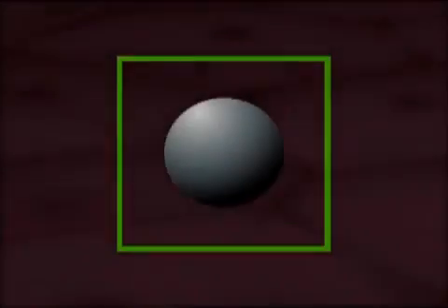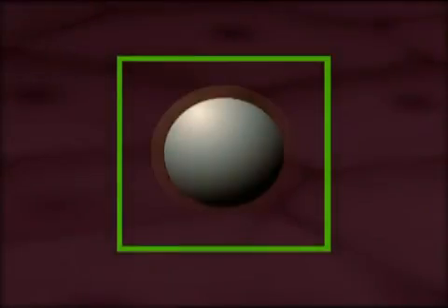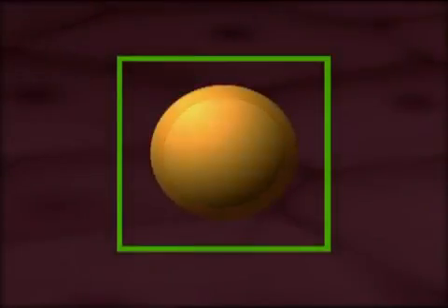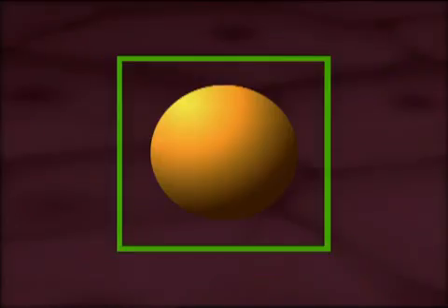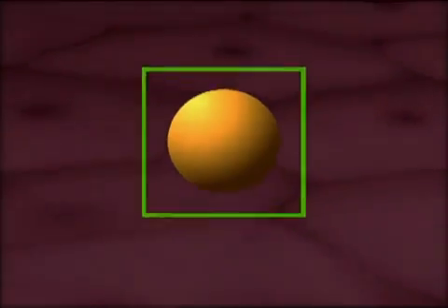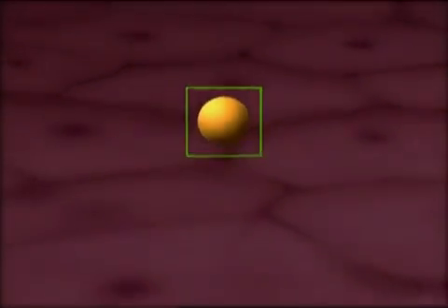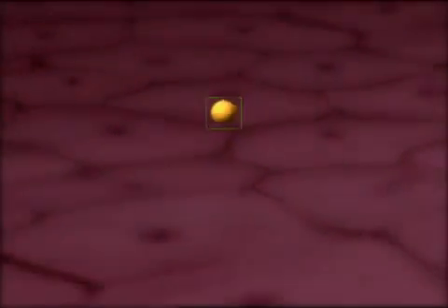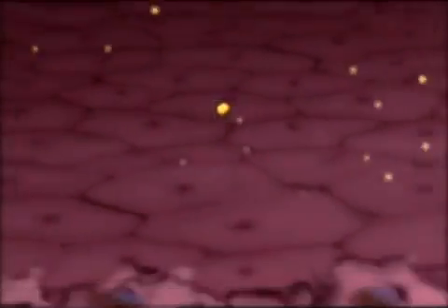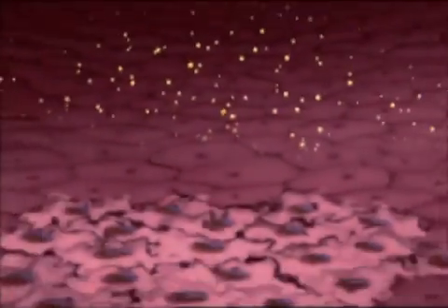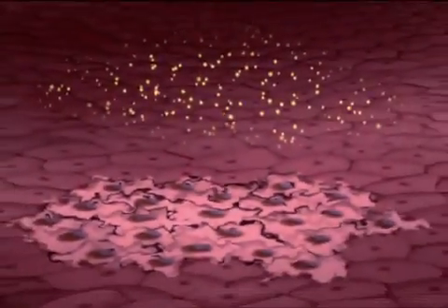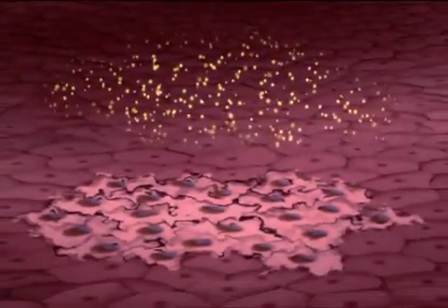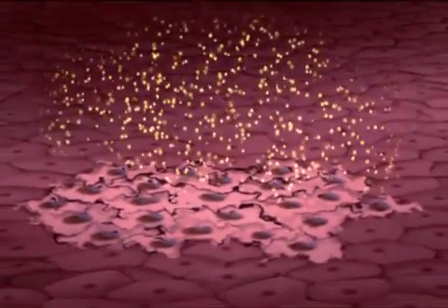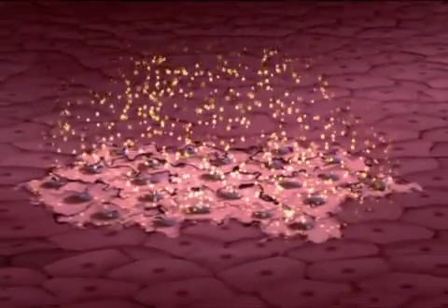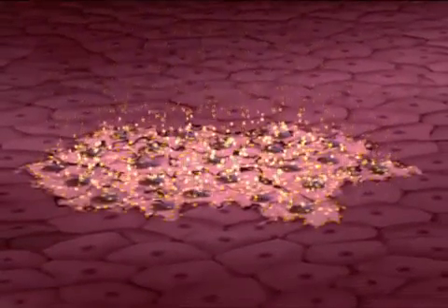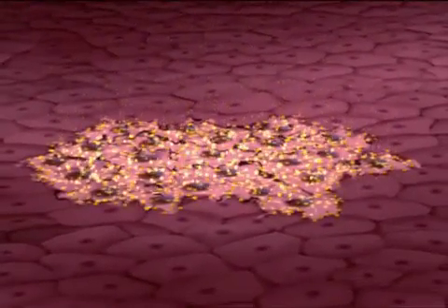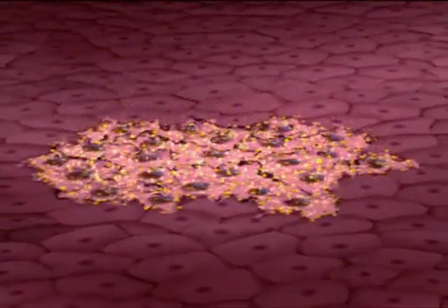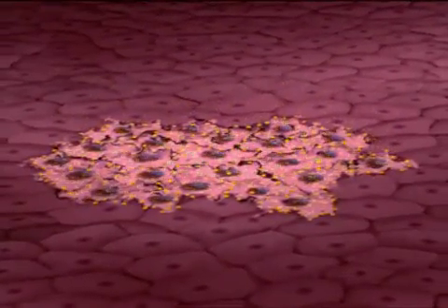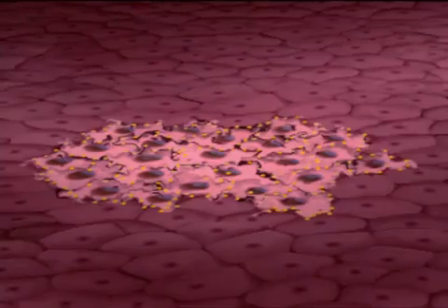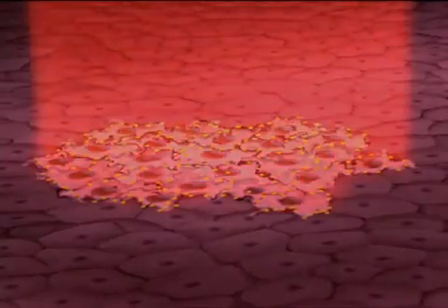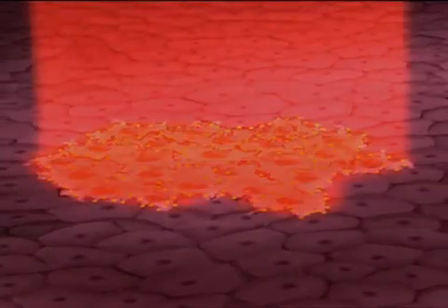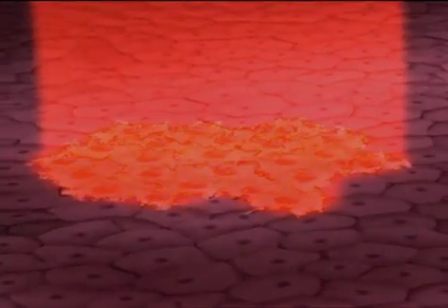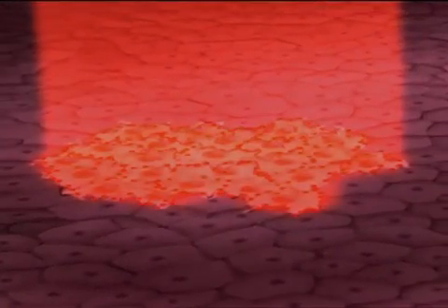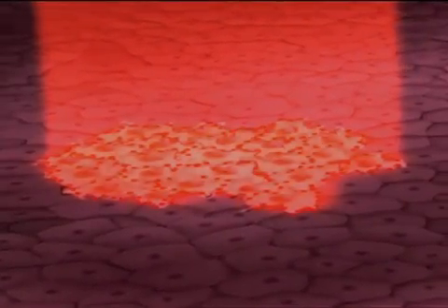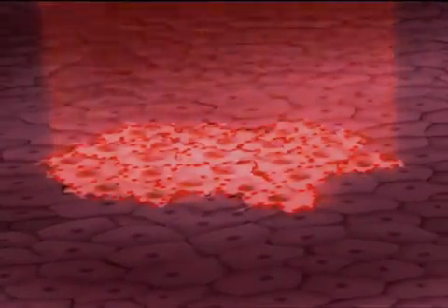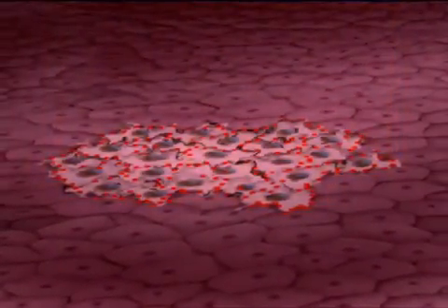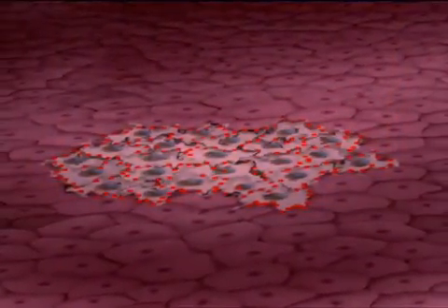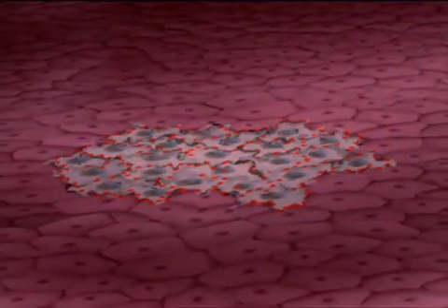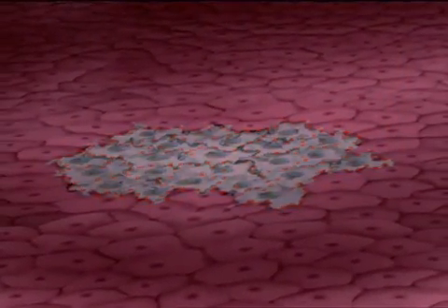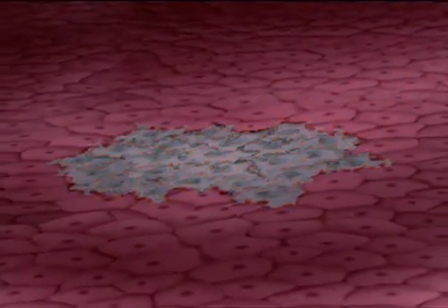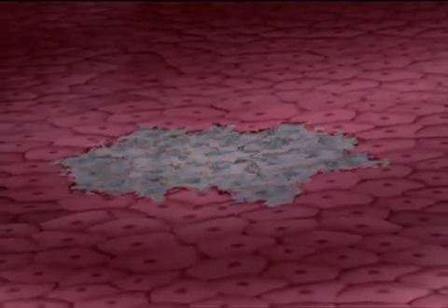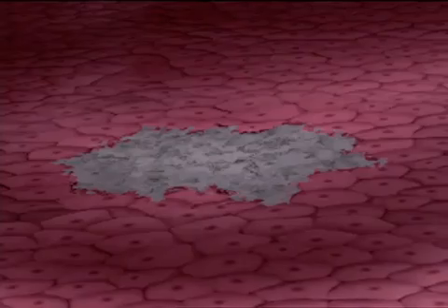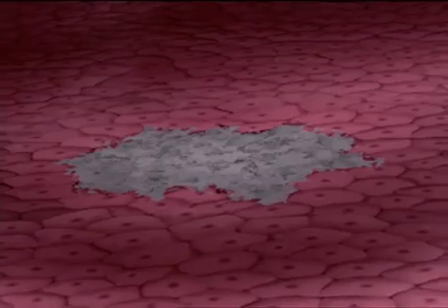Nanoshells can be linked to antibodies that recognize tumor cells. Once they are taken up by the cancer cells, near-infrared light is applied, killing only the tumor and leaving neighboring healthy cells intact.